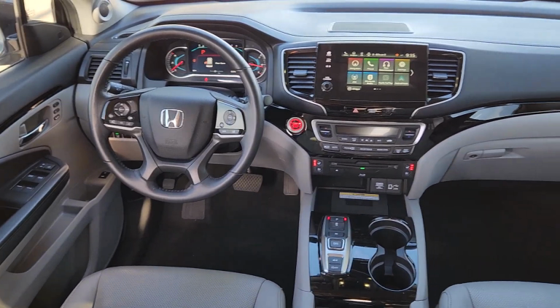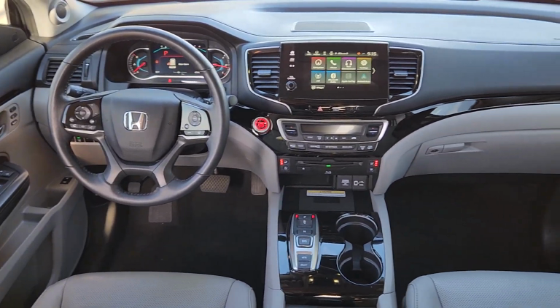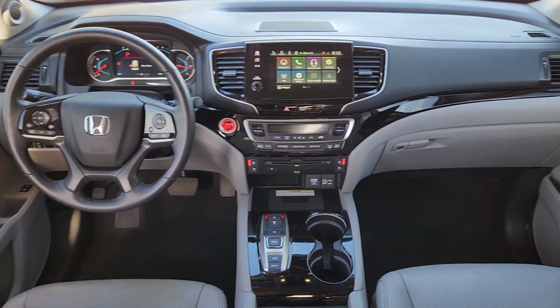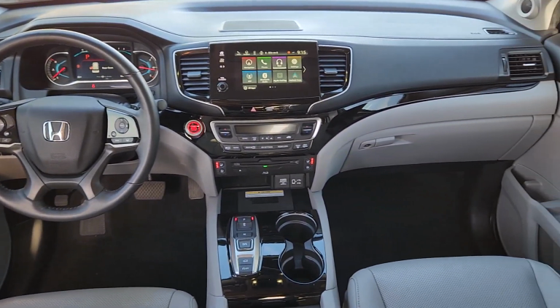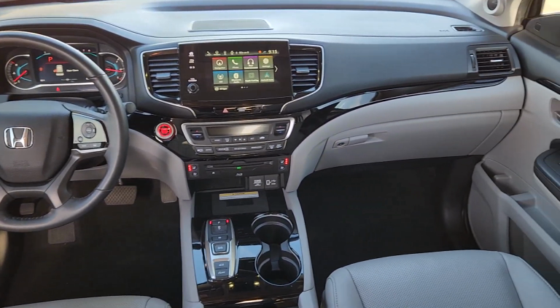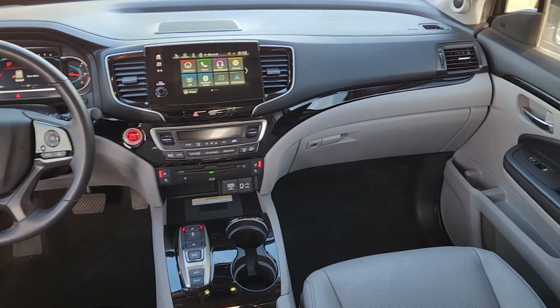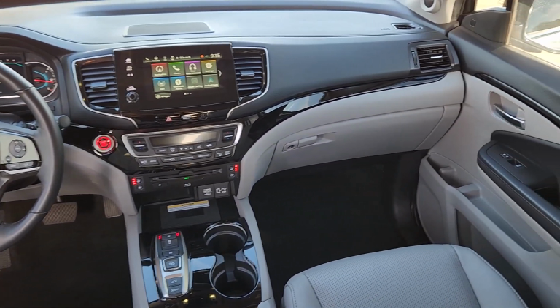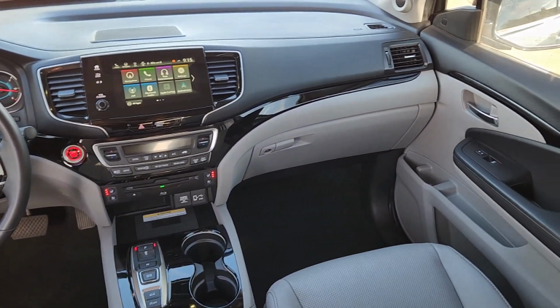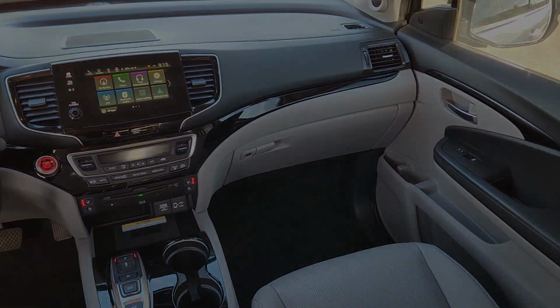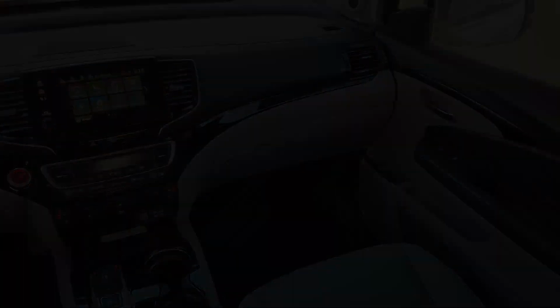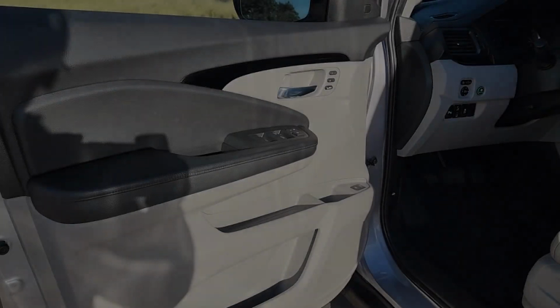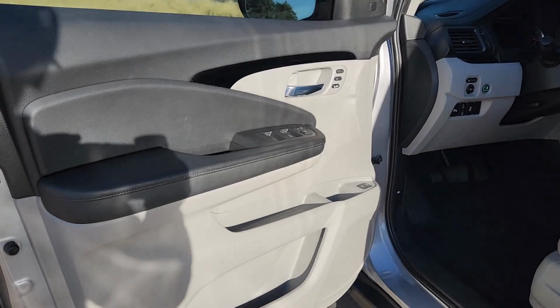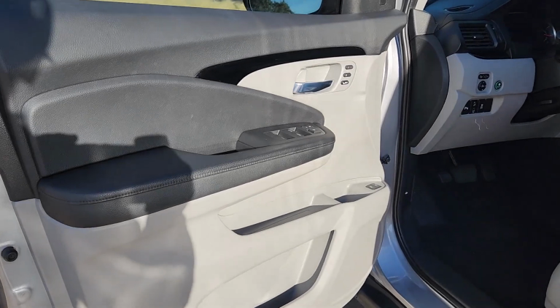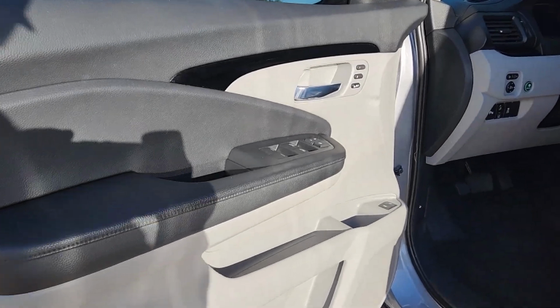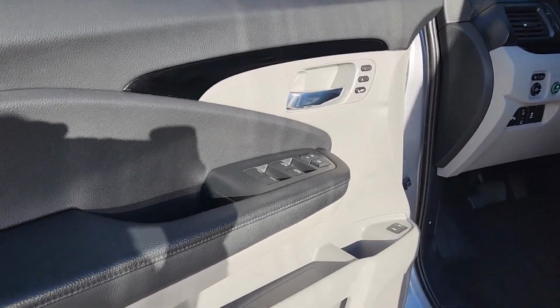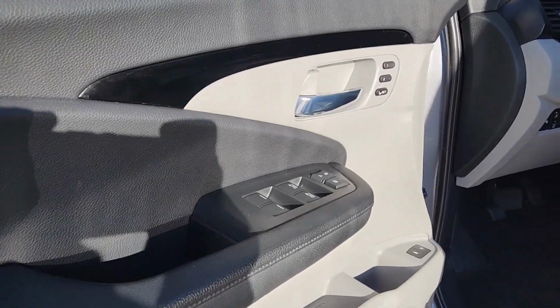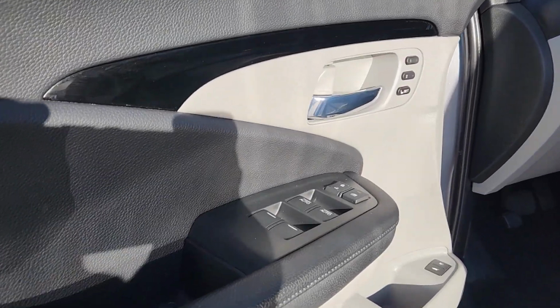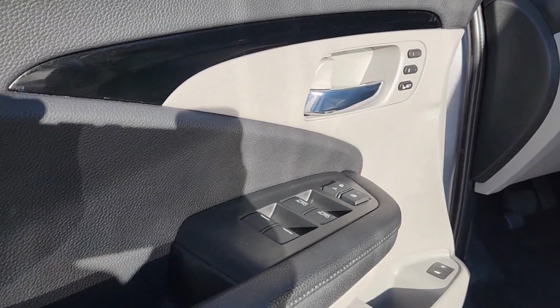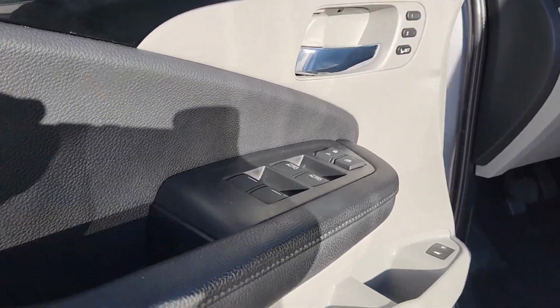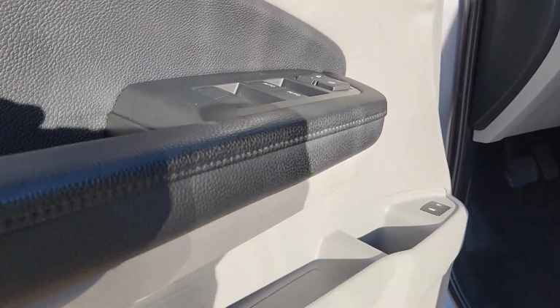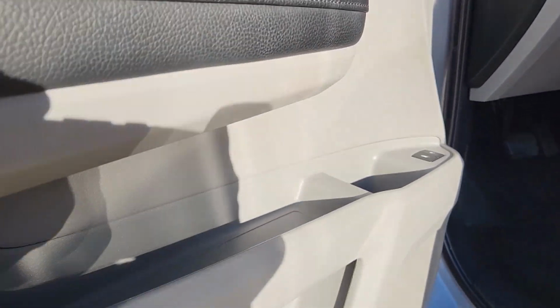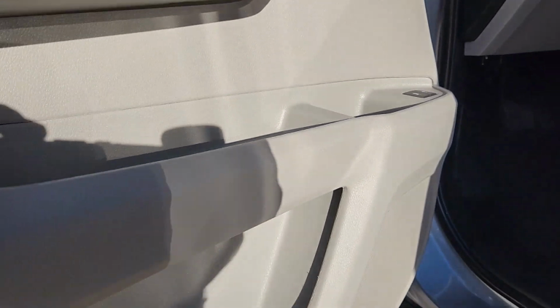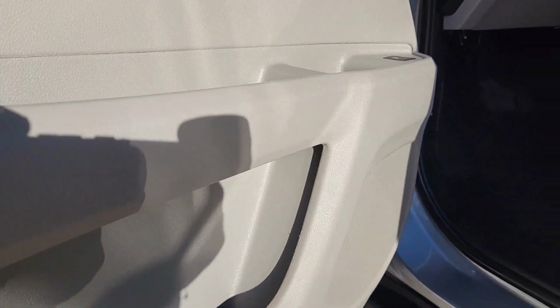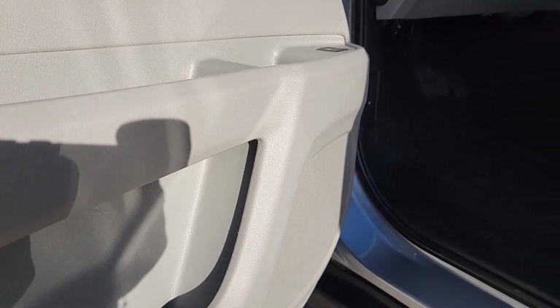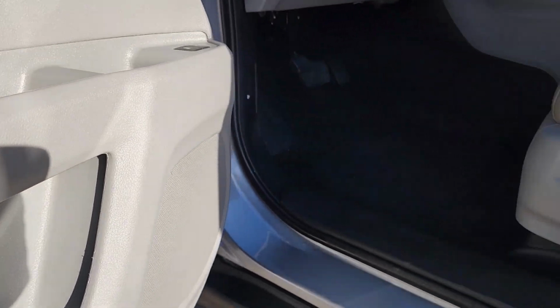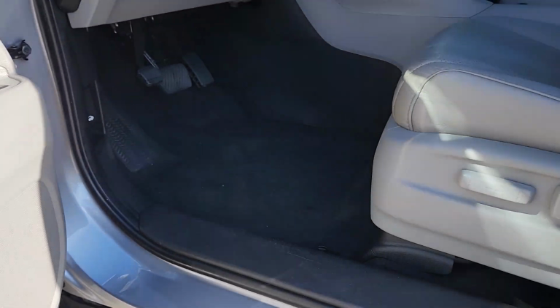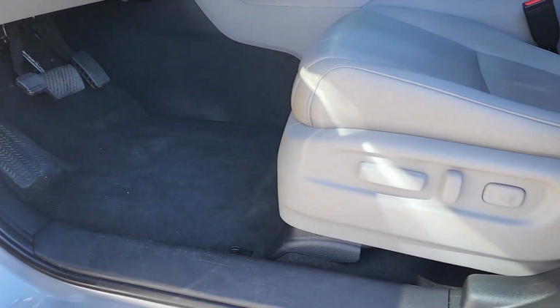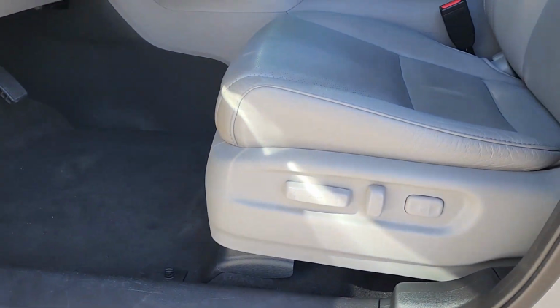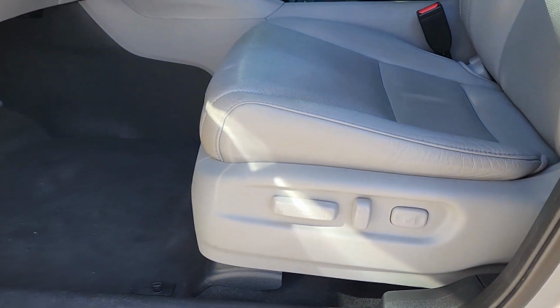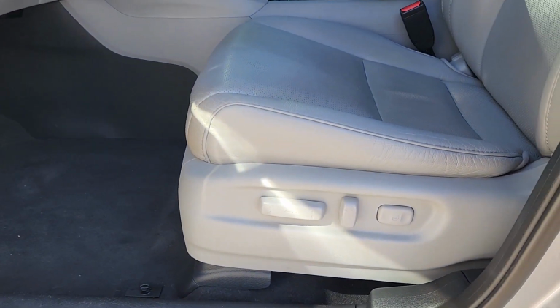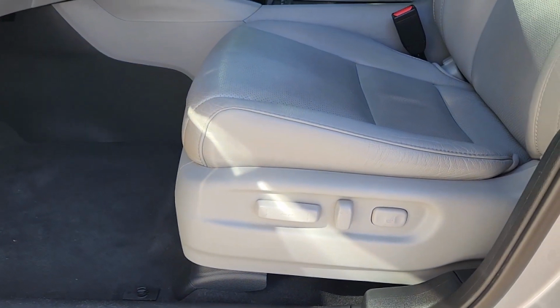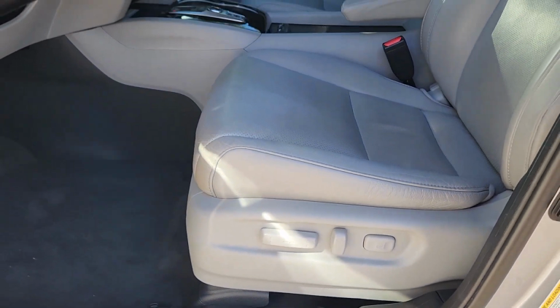Heated steering wheel, Apple CarPlay and/or Android Auto, heated and/or cooled front seats, pre-collision system, moonroof, keyless entry, navigation system, lane keeping assist, backup camera, heated mirrors.